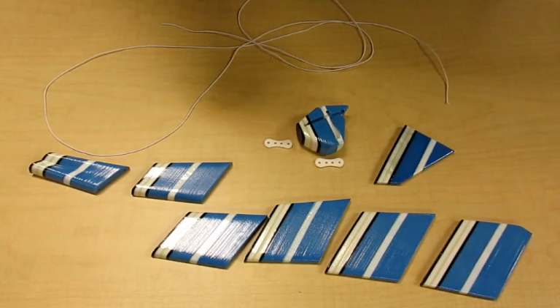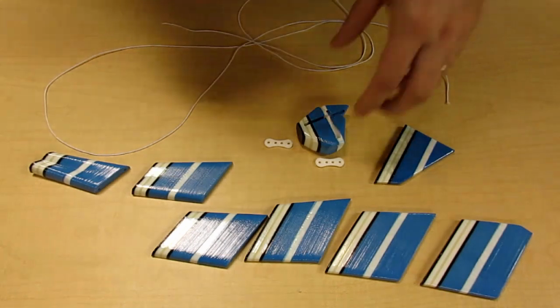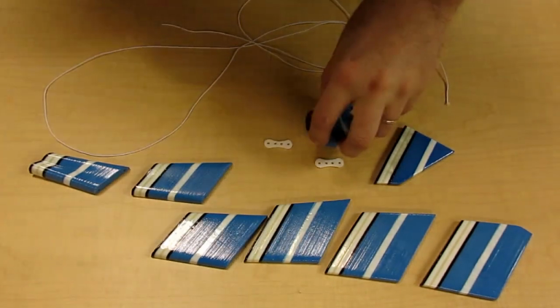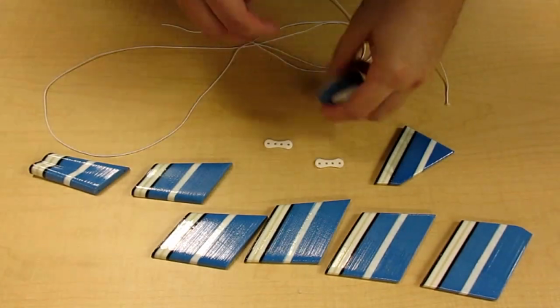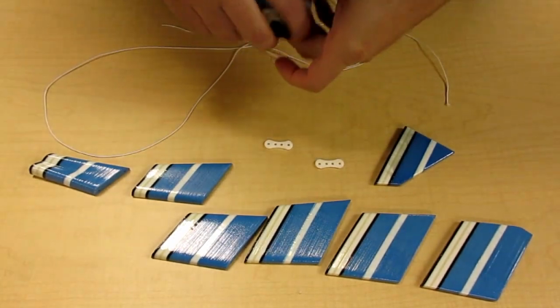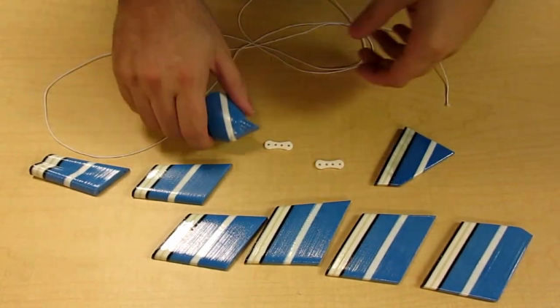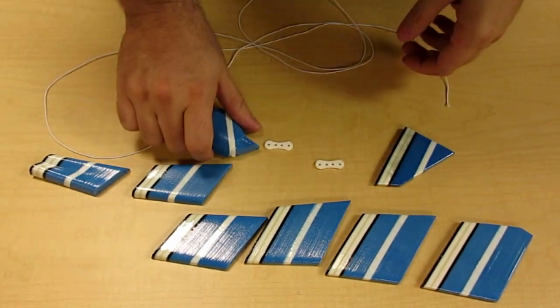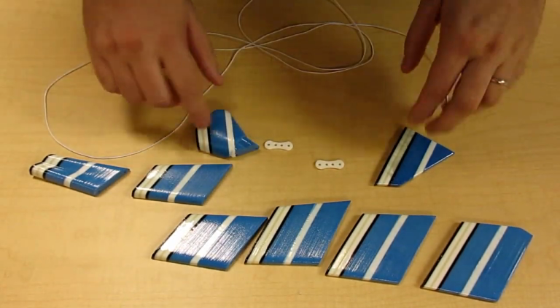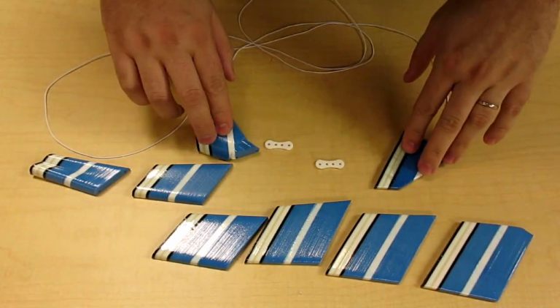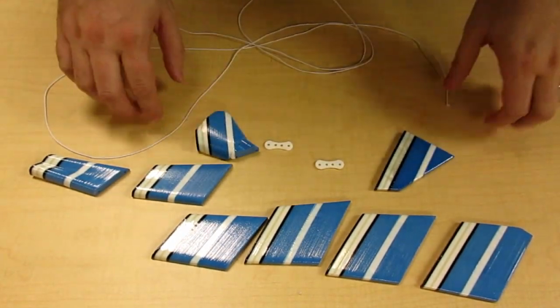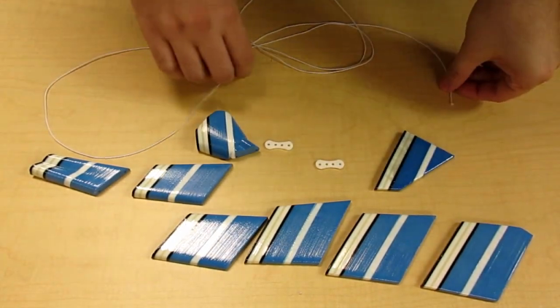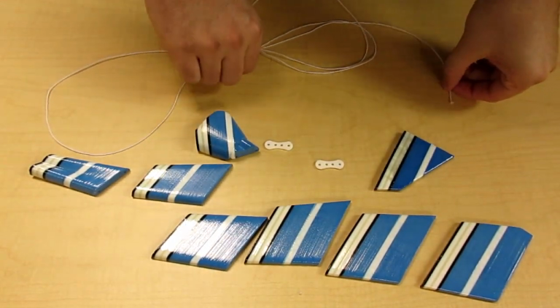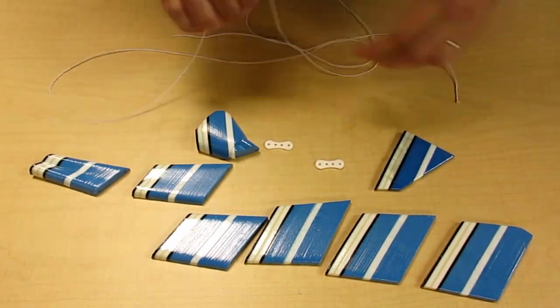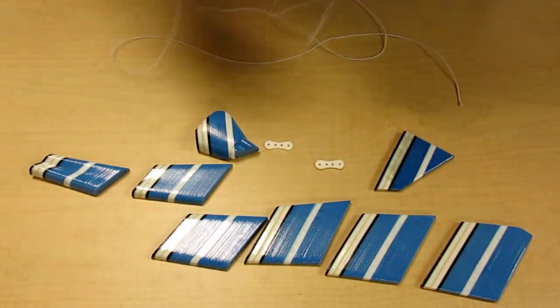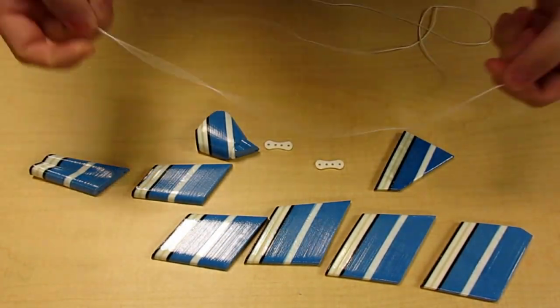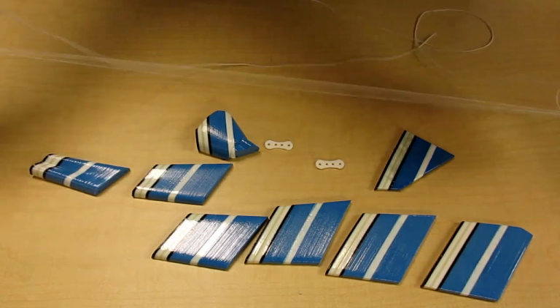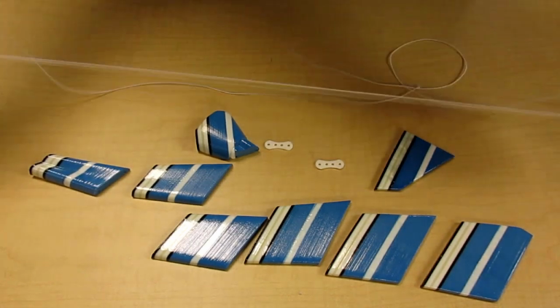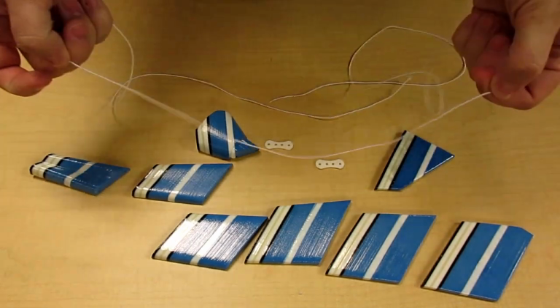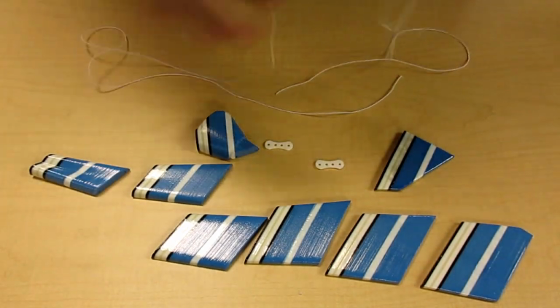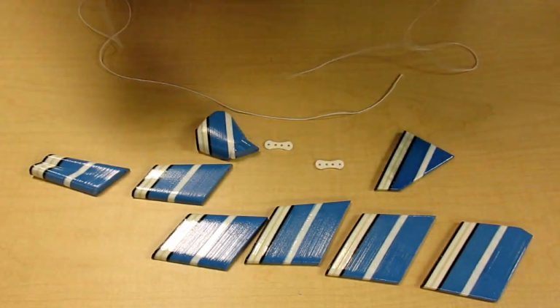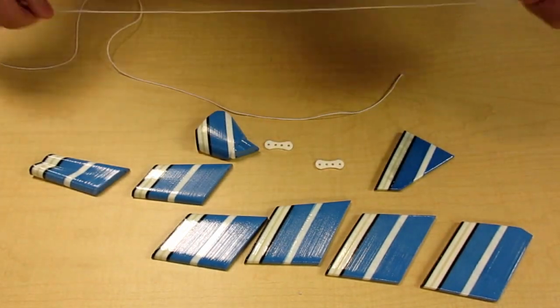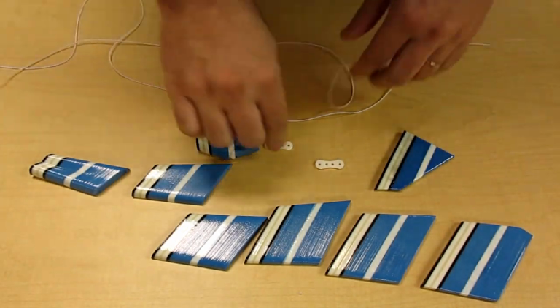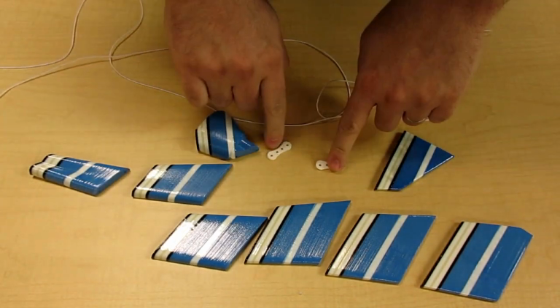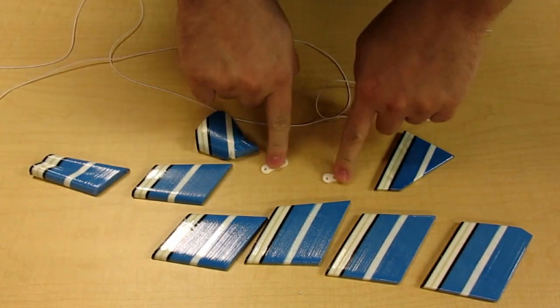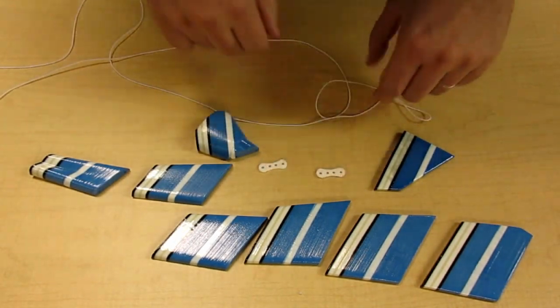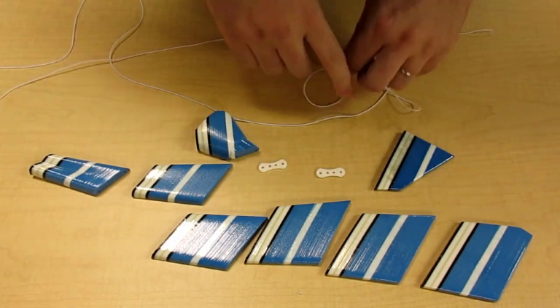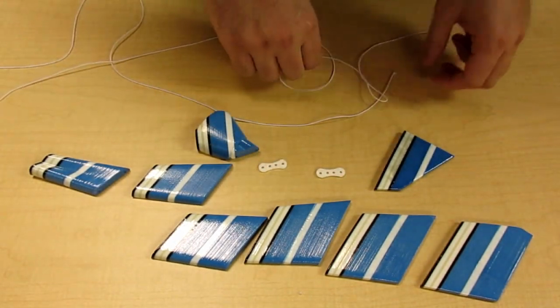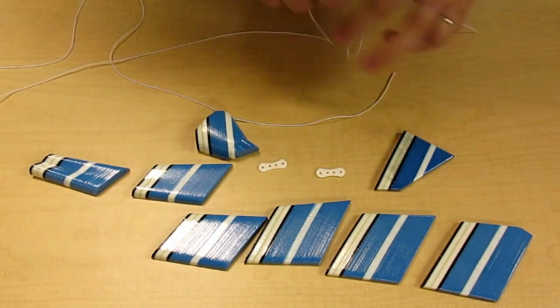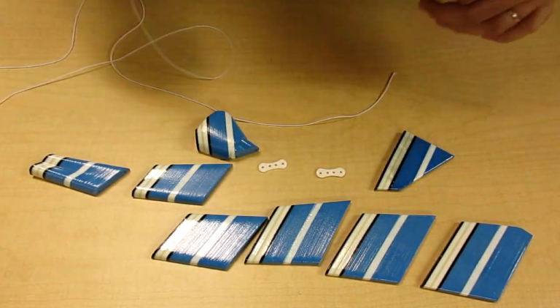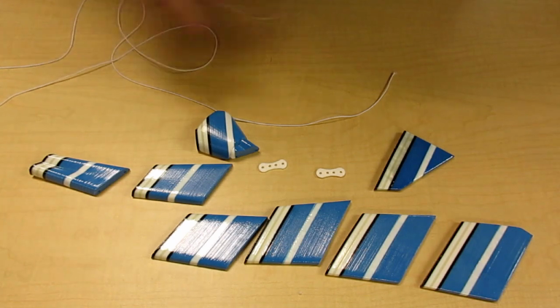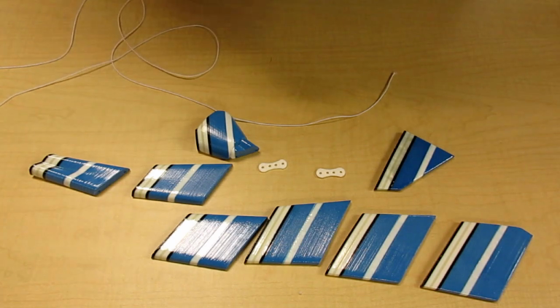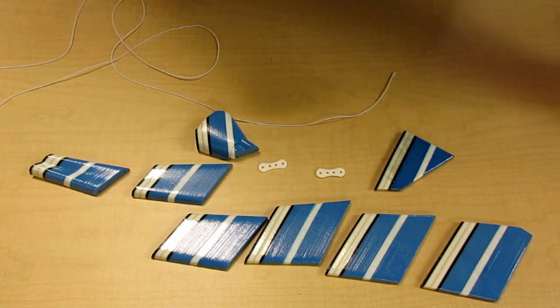So here it is — all printed out, smoothed out, looking all pretty. A piece of elastic to string it all together, and the two end pieces. Let's string it all together.